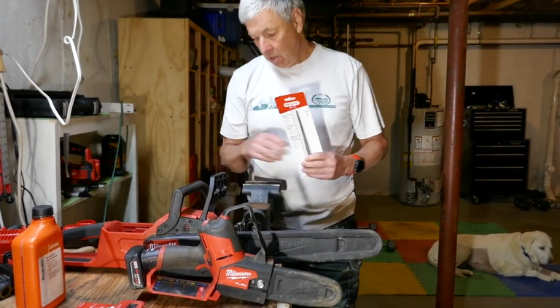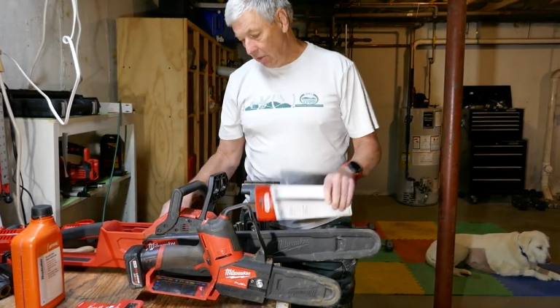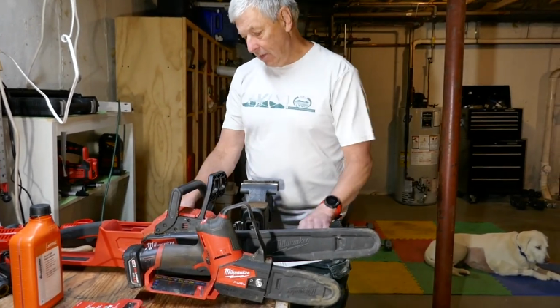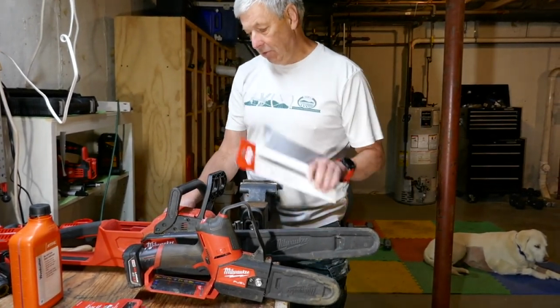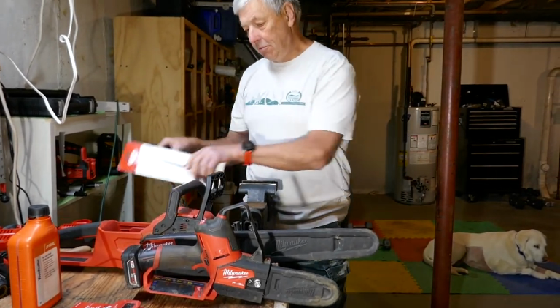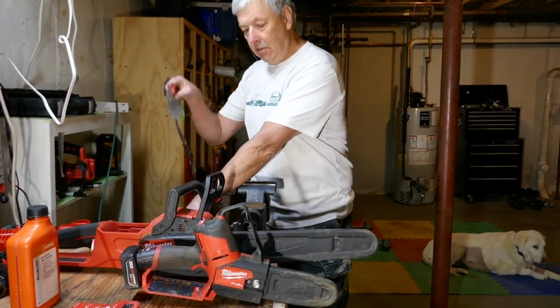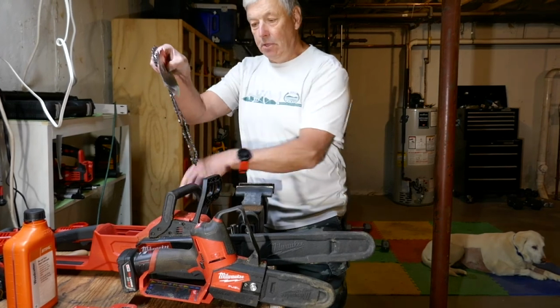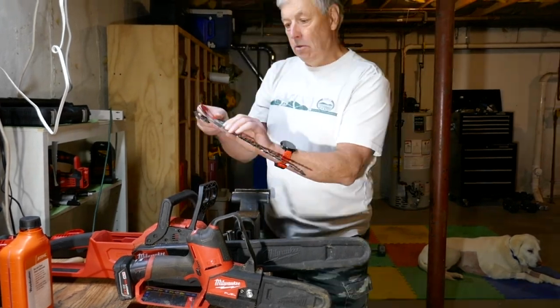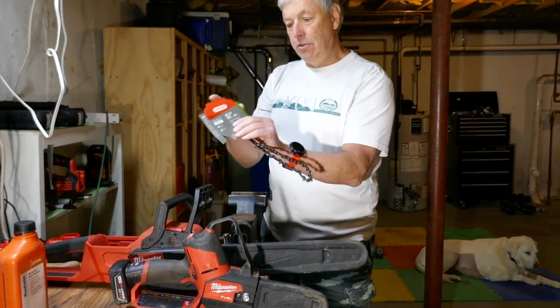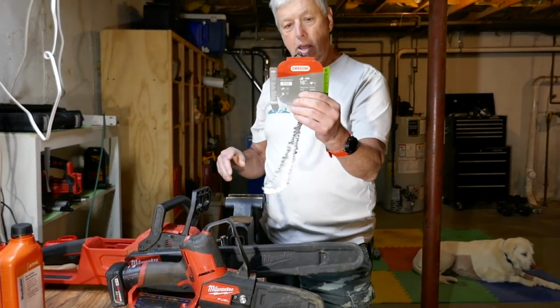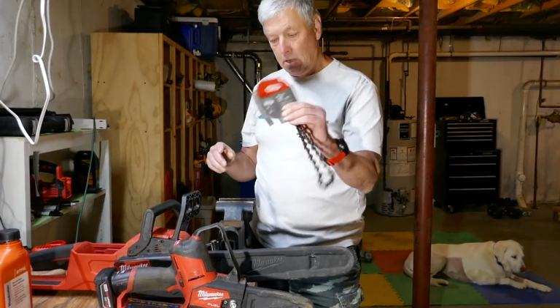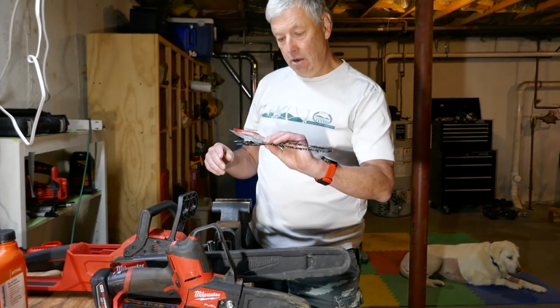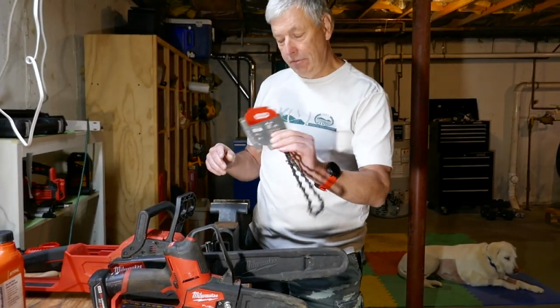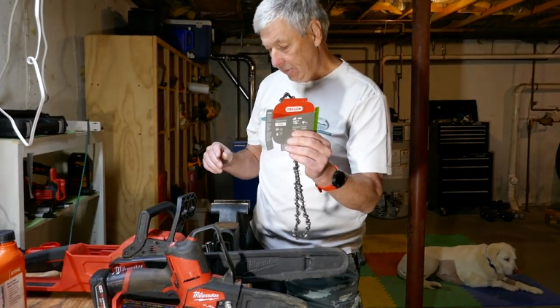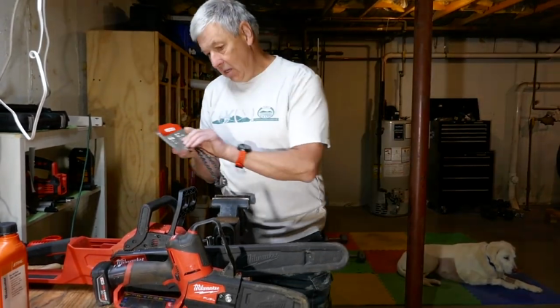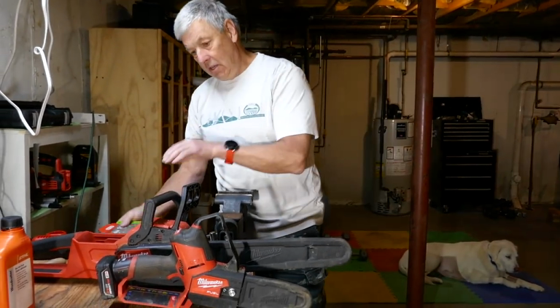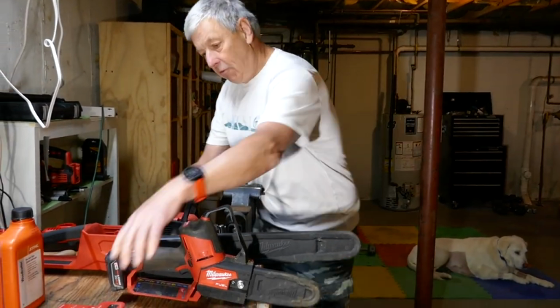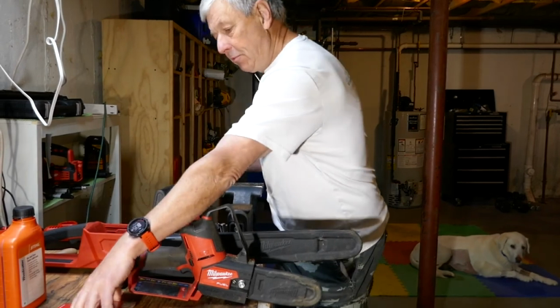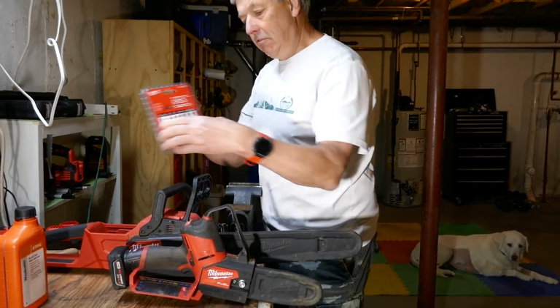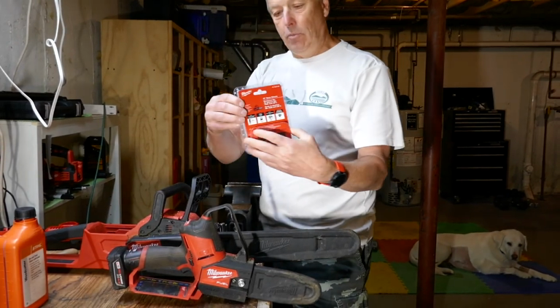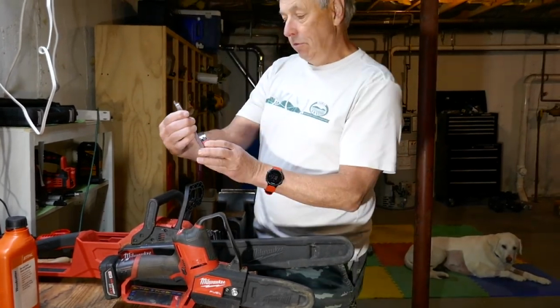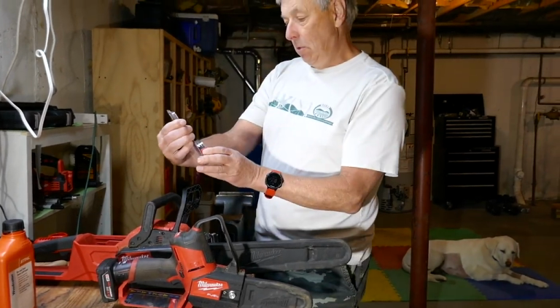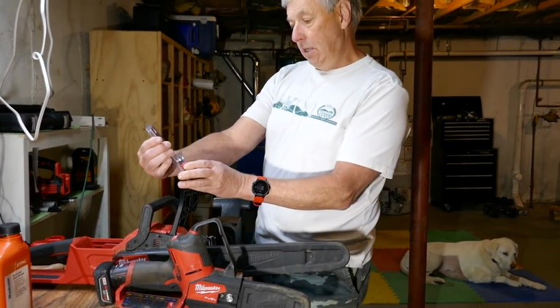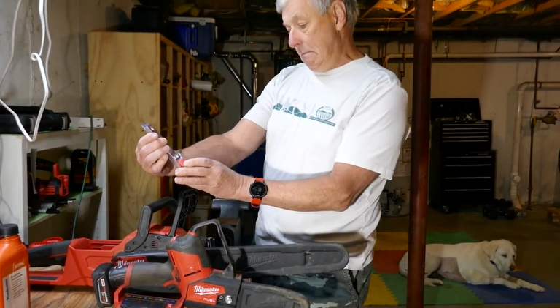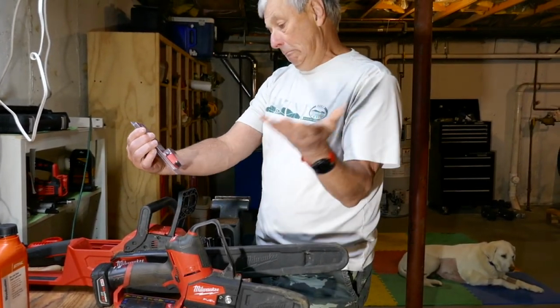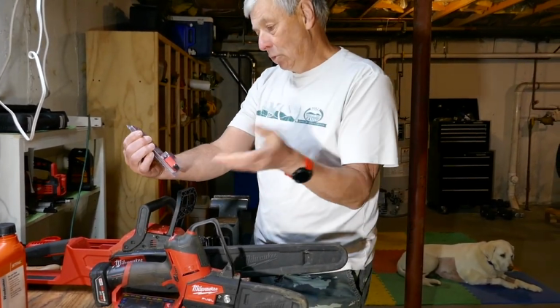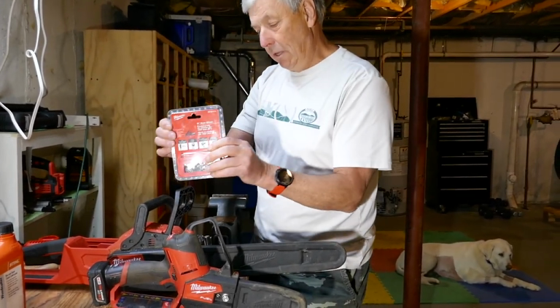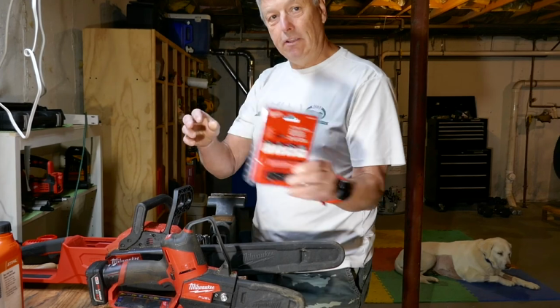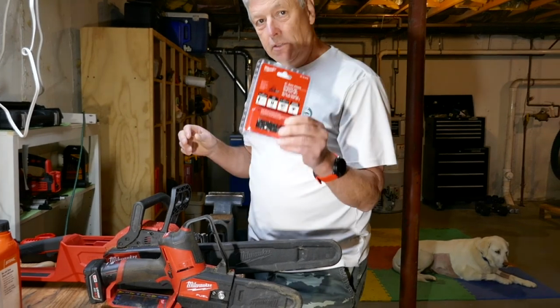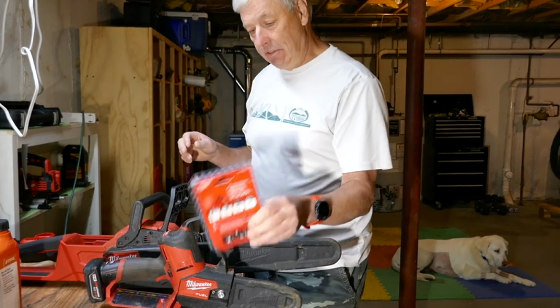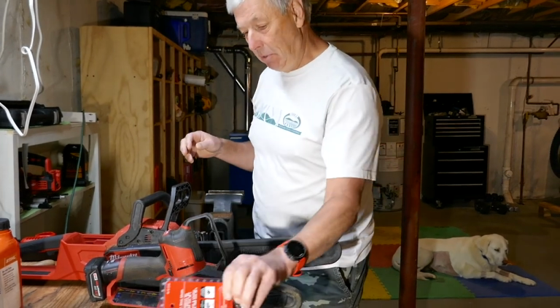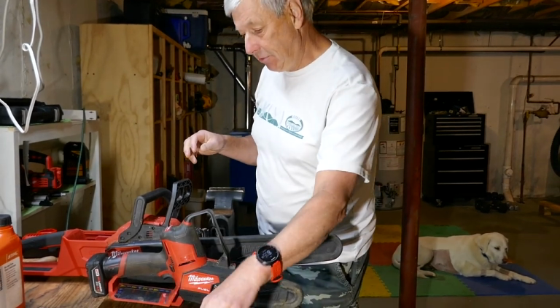I also have a replacement chain for the big one, which is an Oregon R-56. And I have a replacement chain for the little one, which is a Milwaukee — who knows what. If I can find links to these, I'll put them in the description.